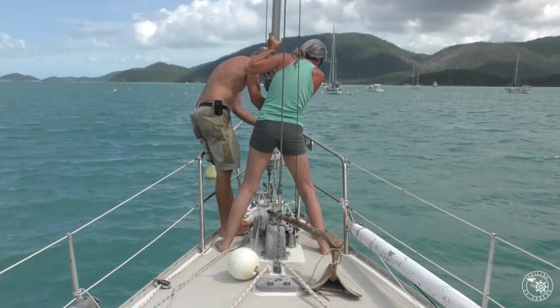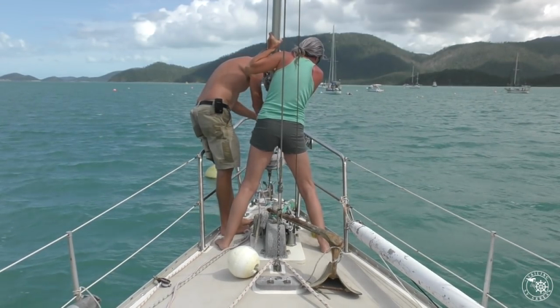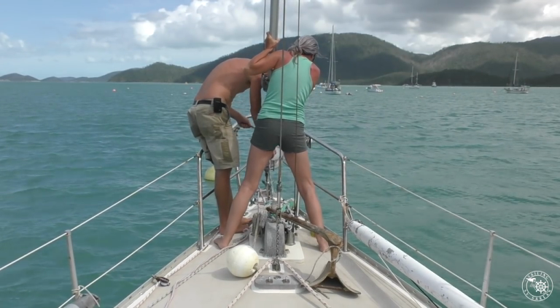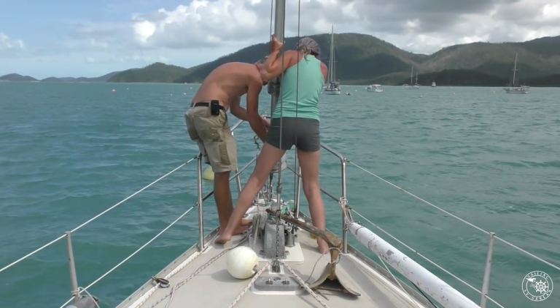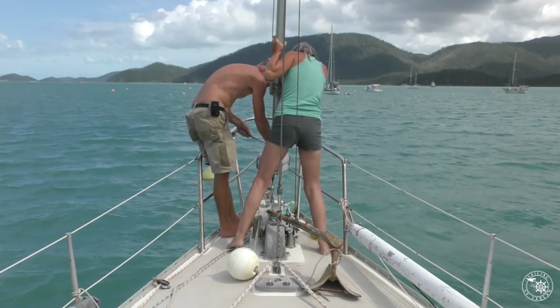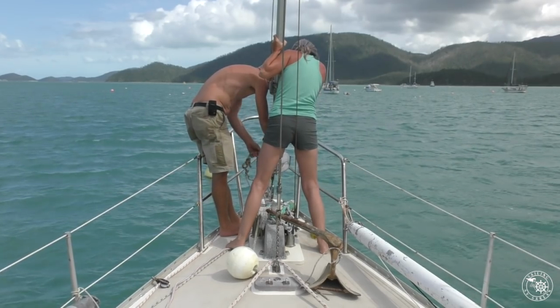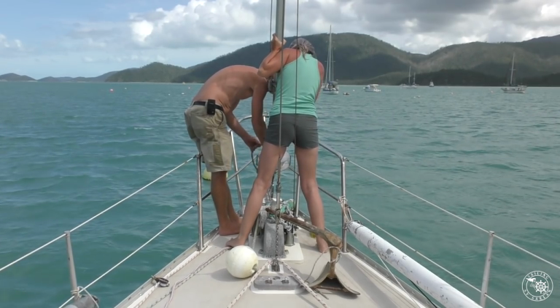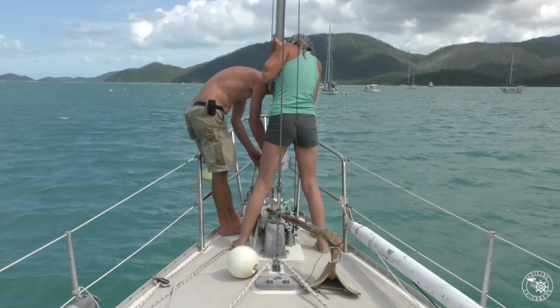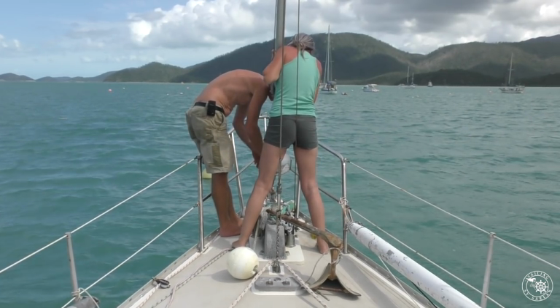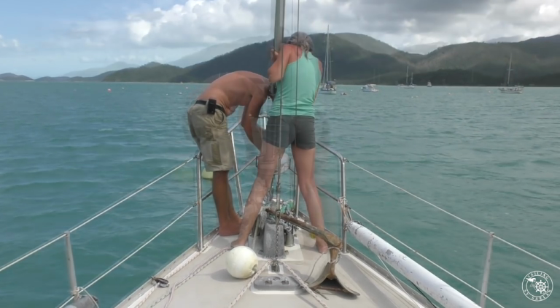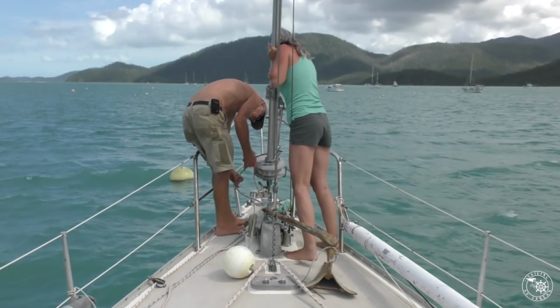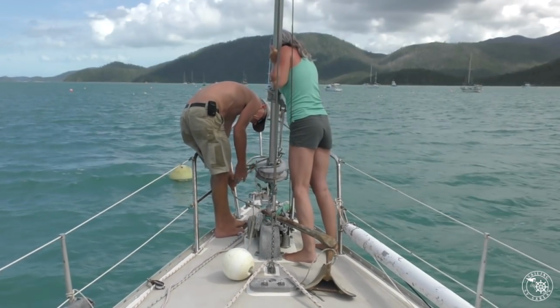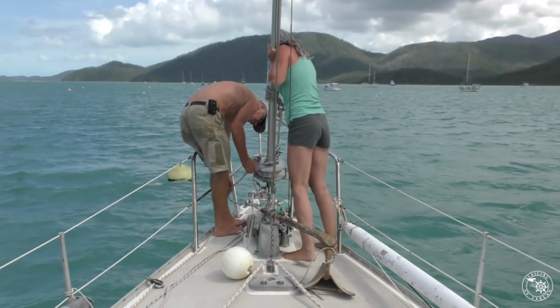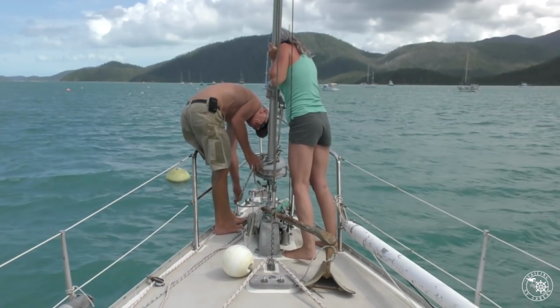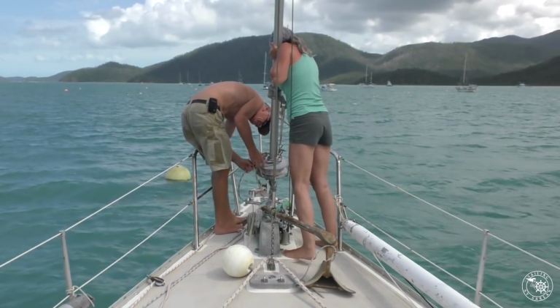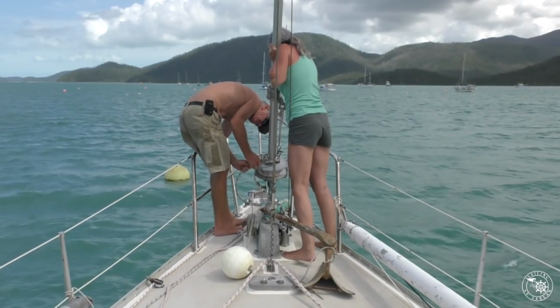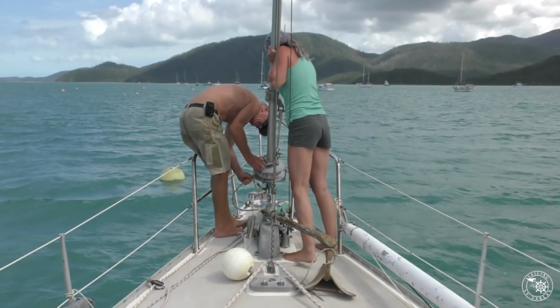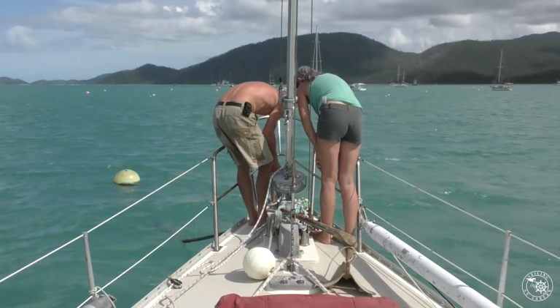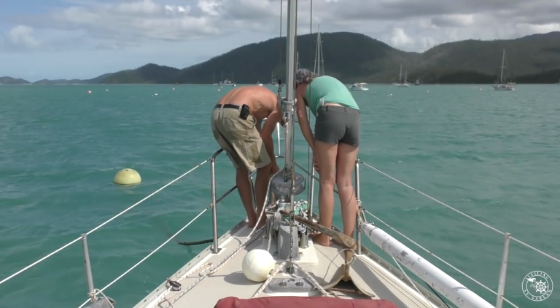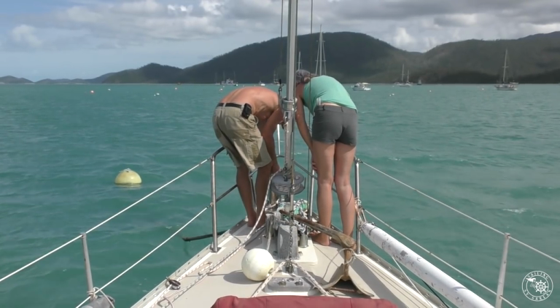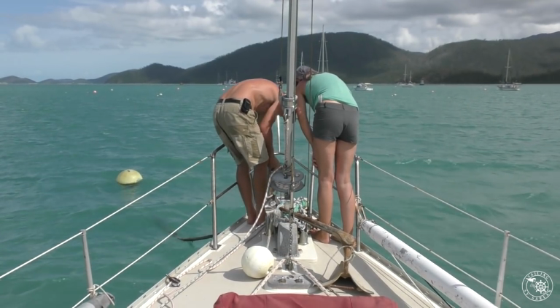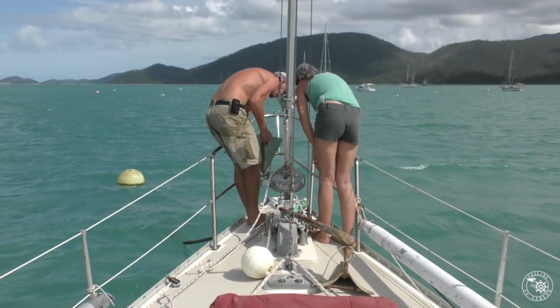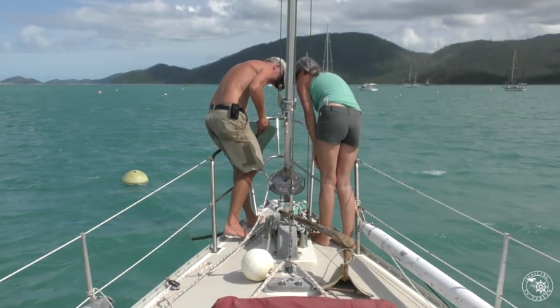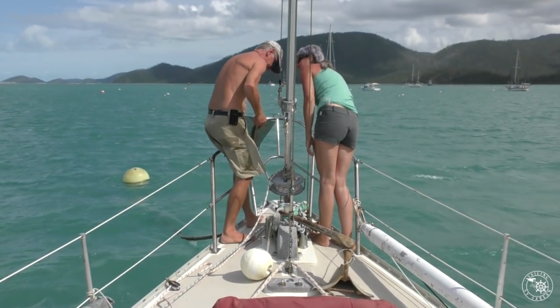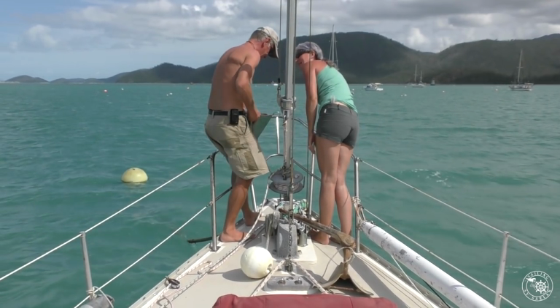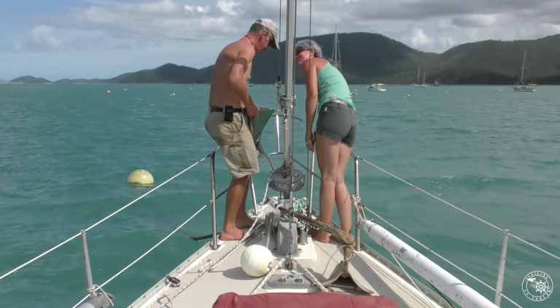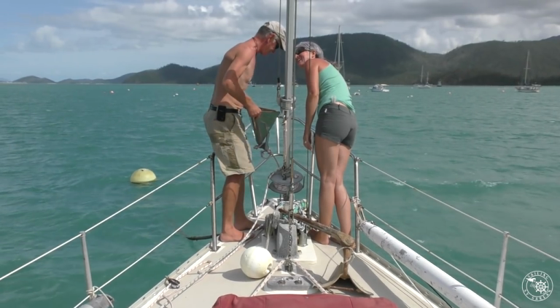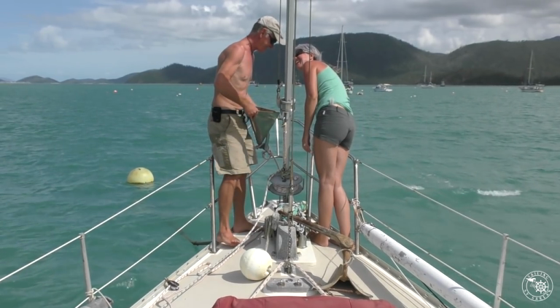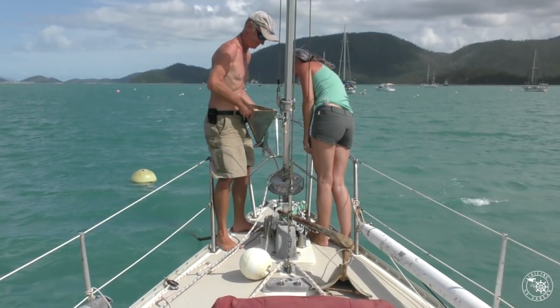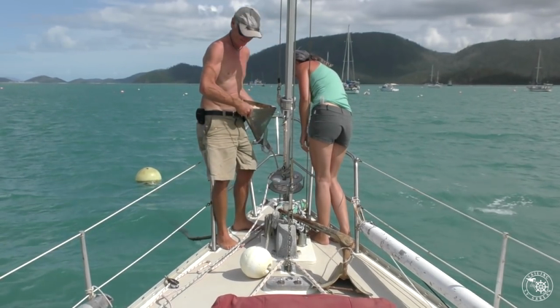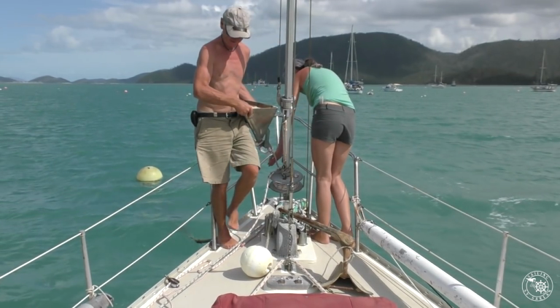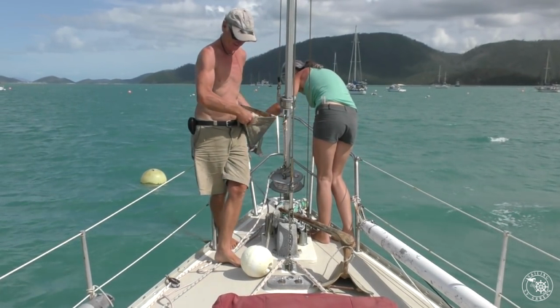Yesterday we took the headsail down so that we could loosen off the furler and then remove the nose cone, which houses the bow roller assembly. We've always wanted to add another roller, so now that we're having some stainless fabricated, it's the perfect opportunity to get this job done.